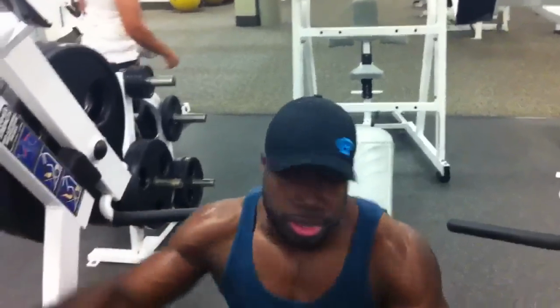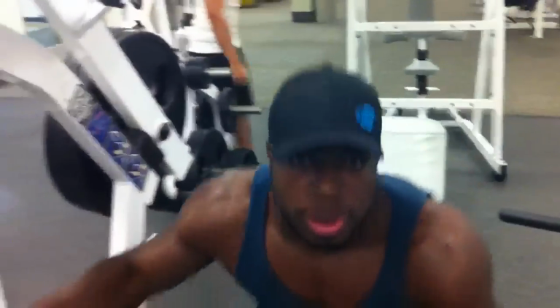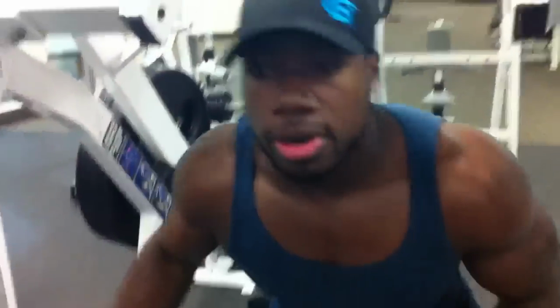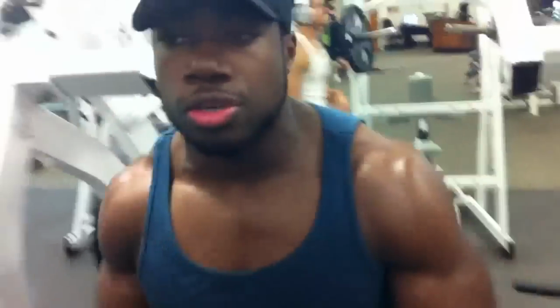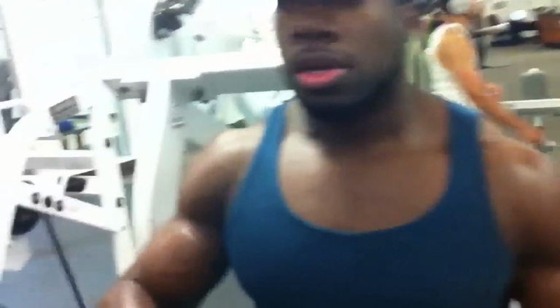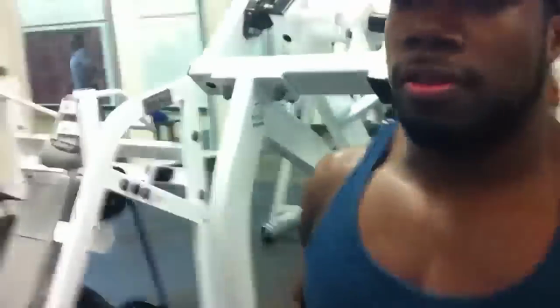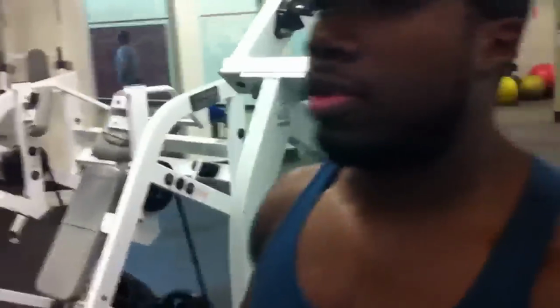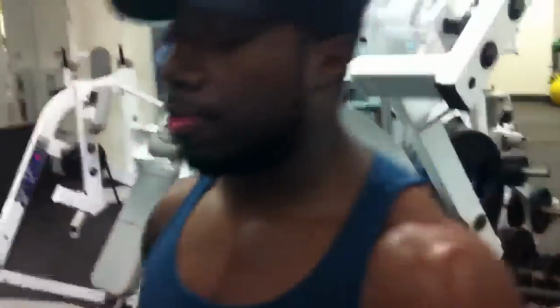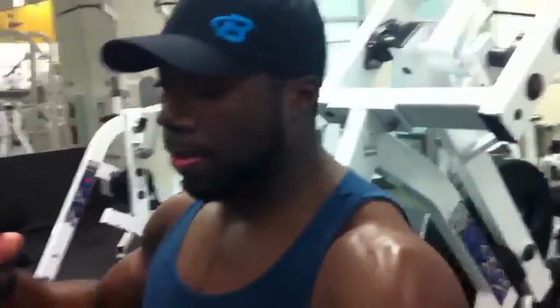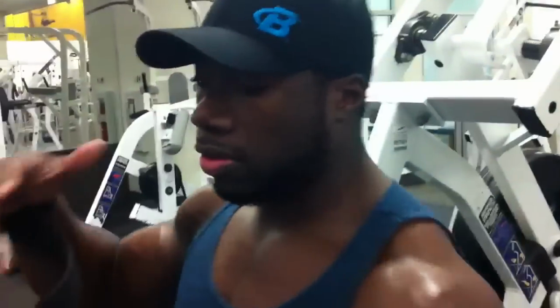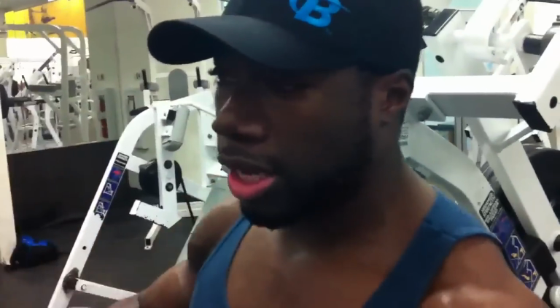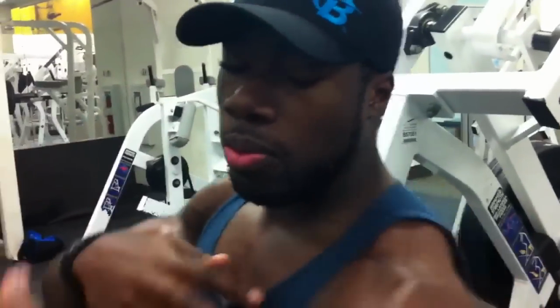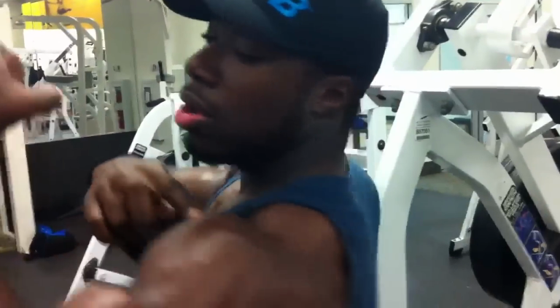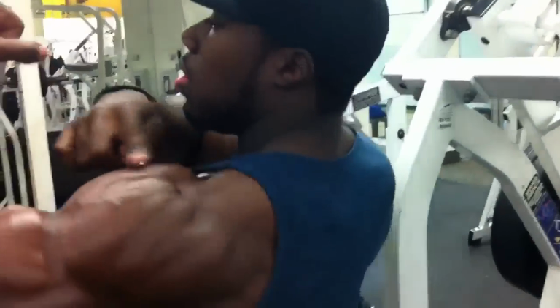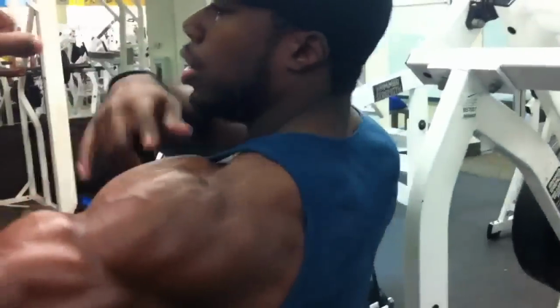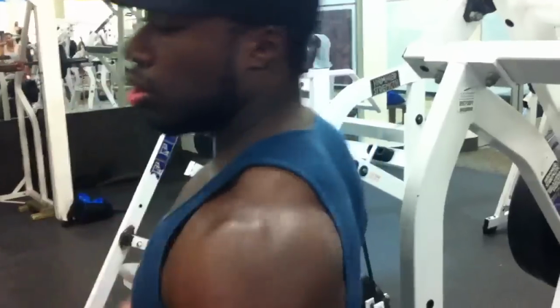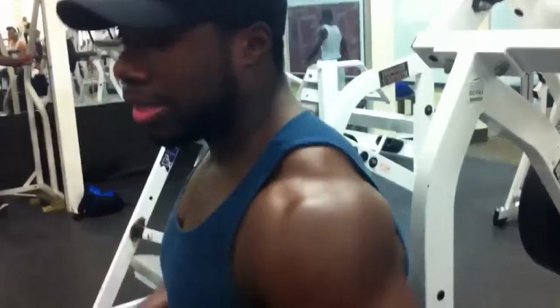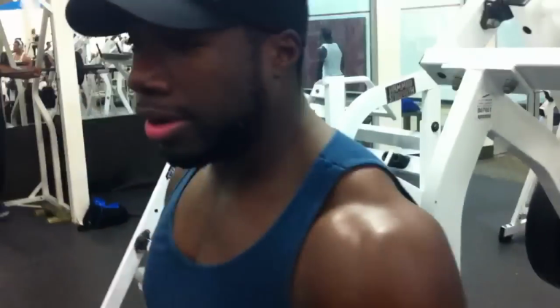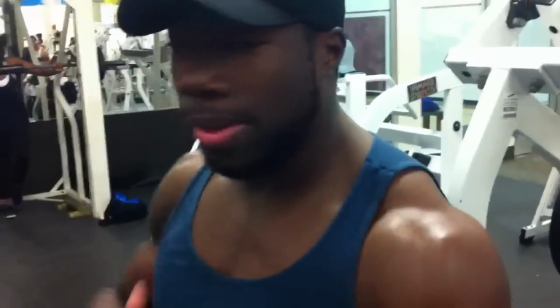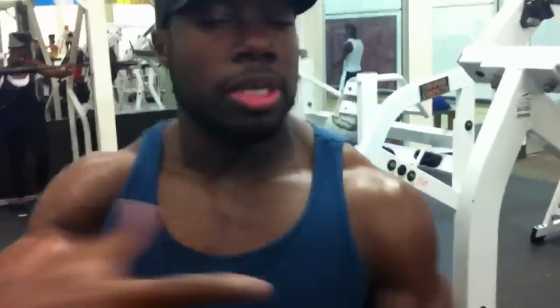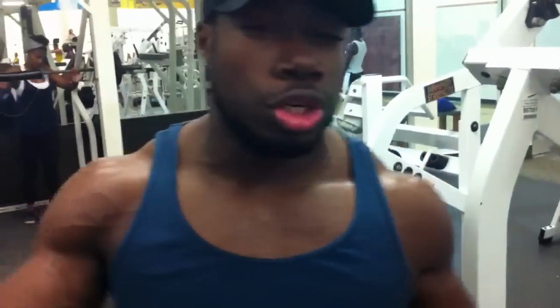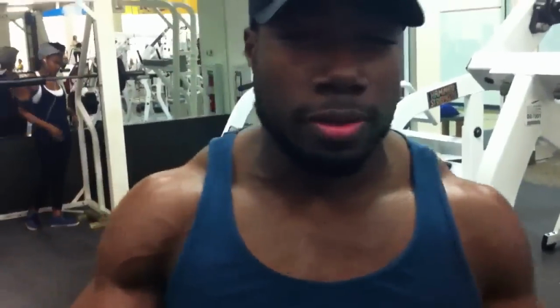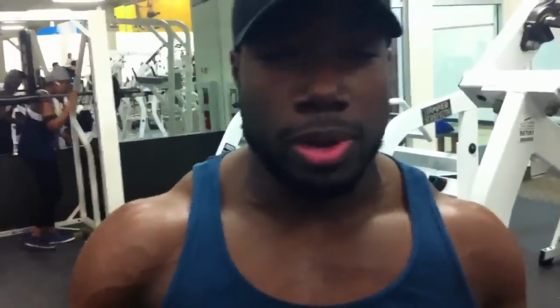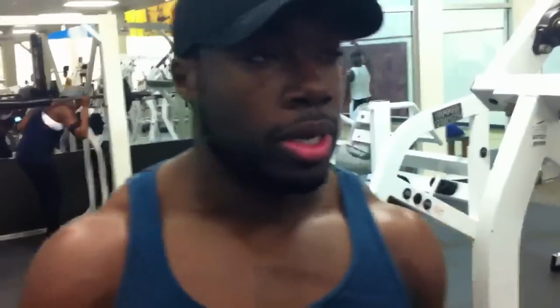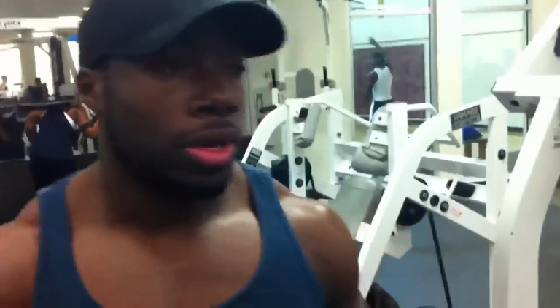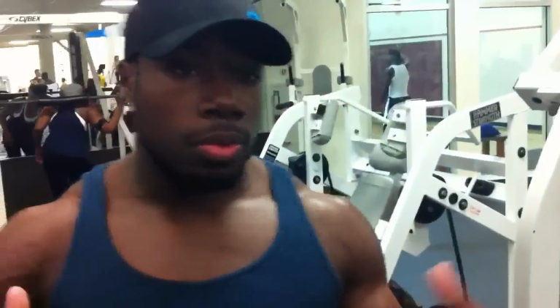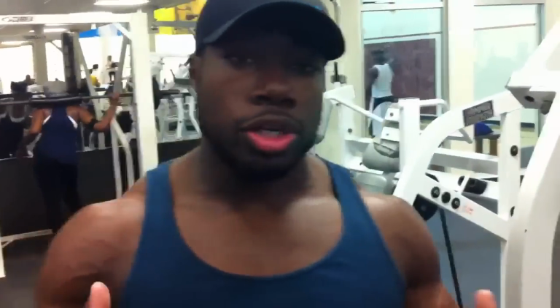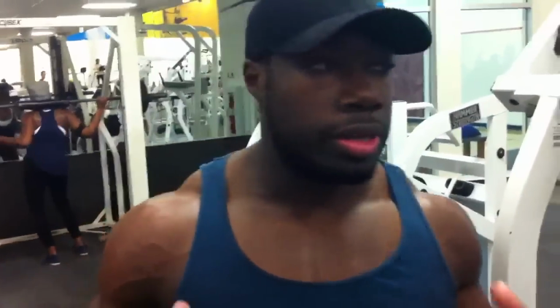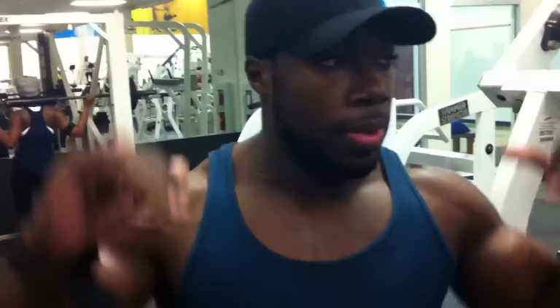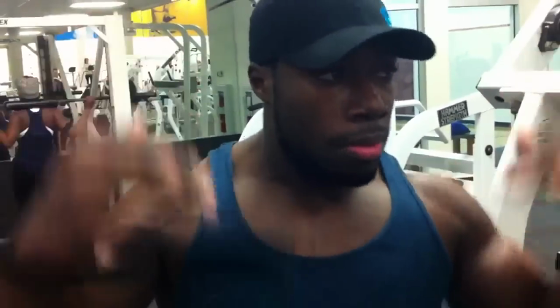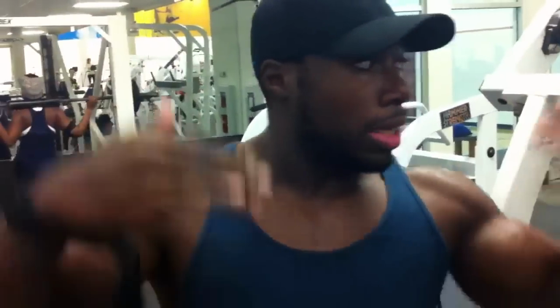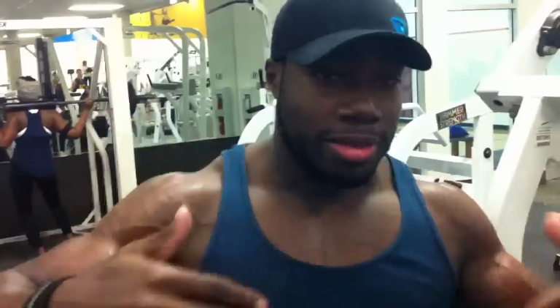I just did a few reps here. I usually do 12 to 15 reps, but keeping this slow tension keeps the weight on your shoulders the entire time. Keep the tension on your shoulders — that's the best way to do it. Try to keep the weight on your shoulders and keep the motion constant.